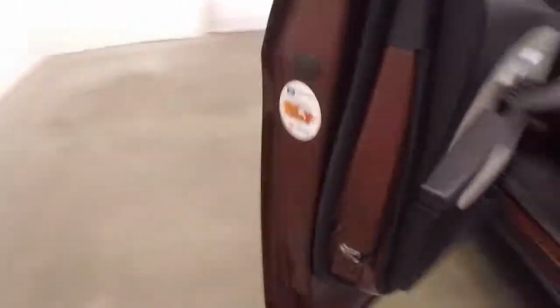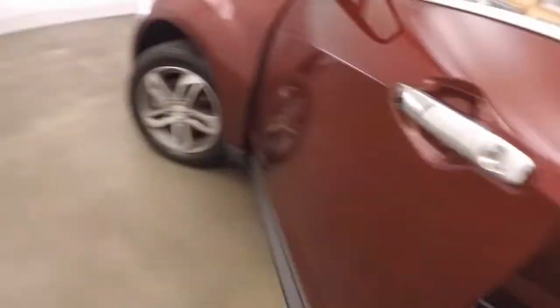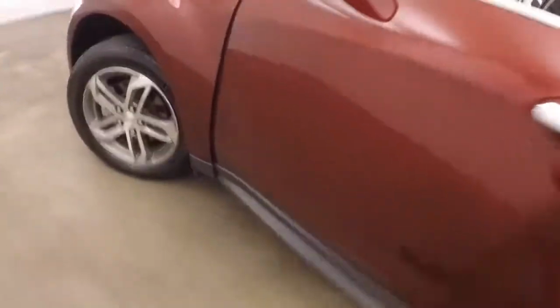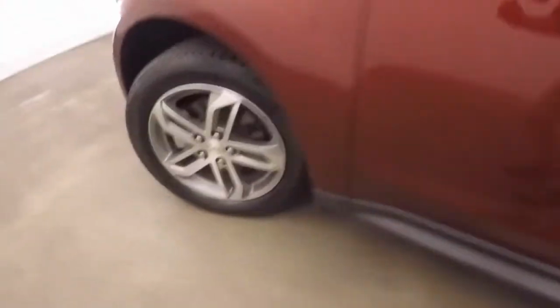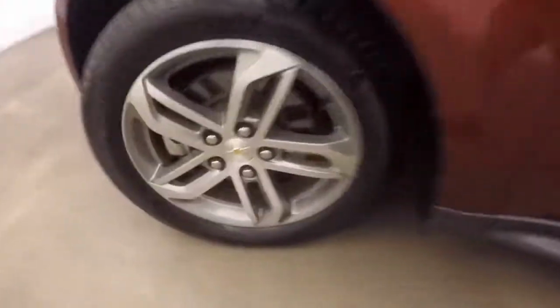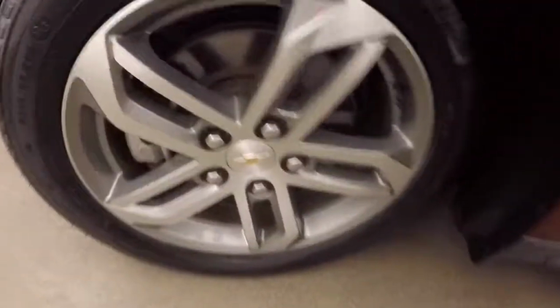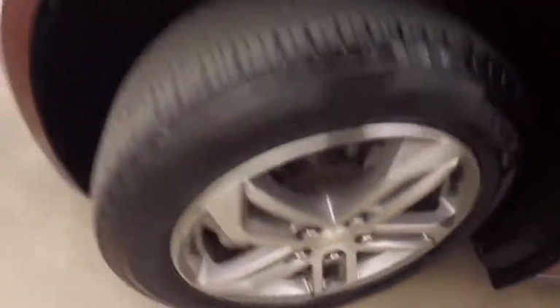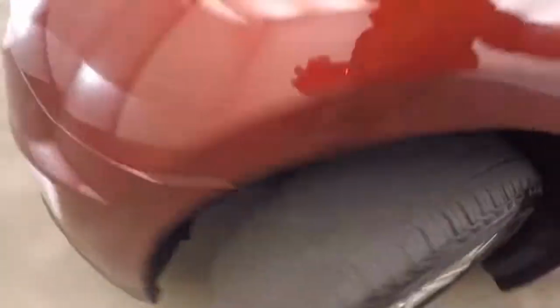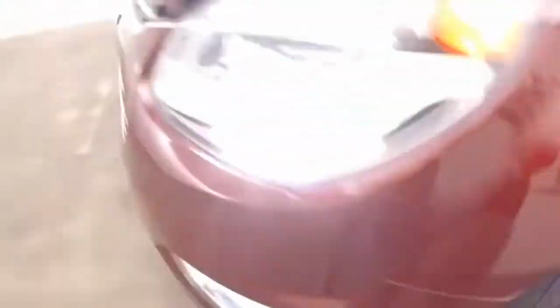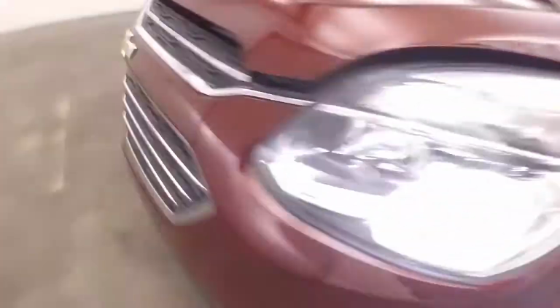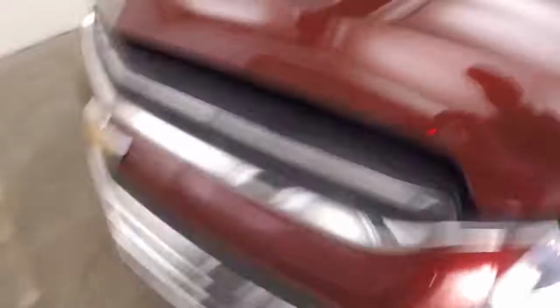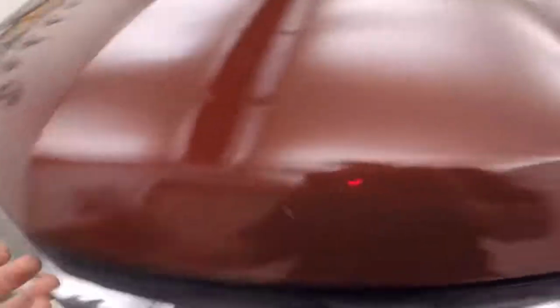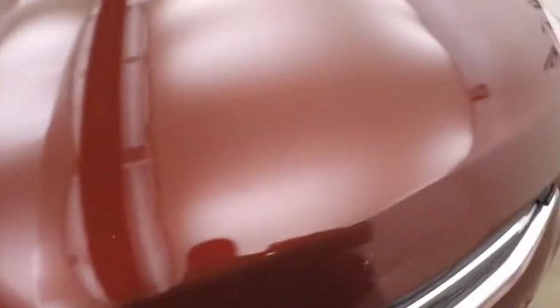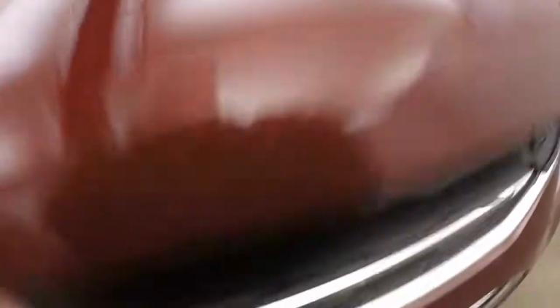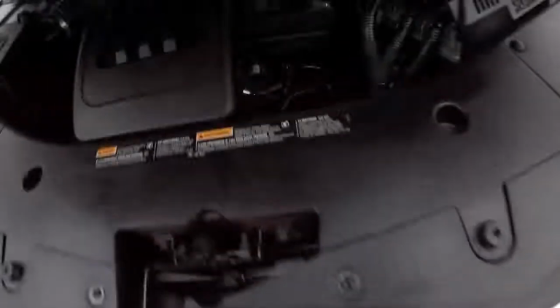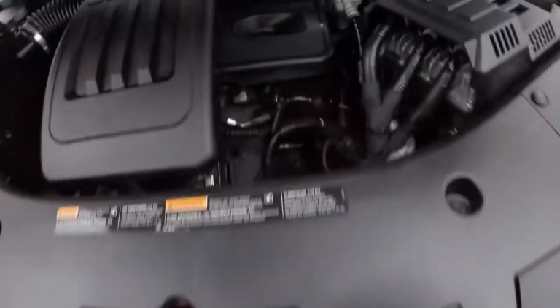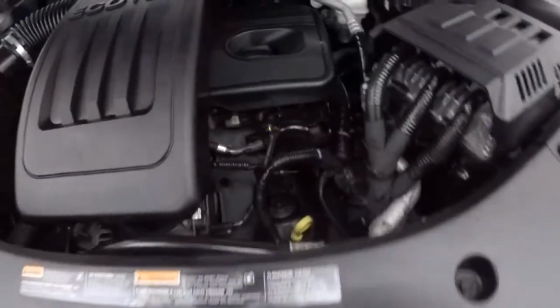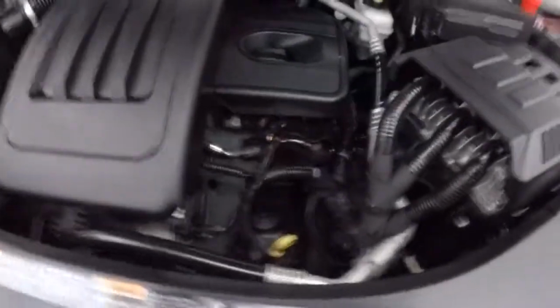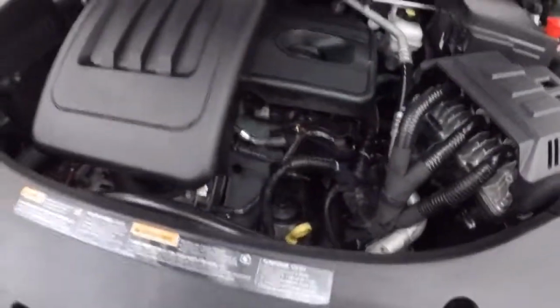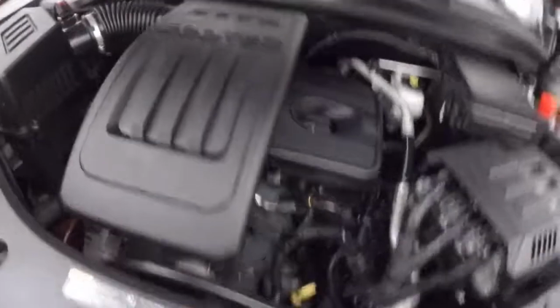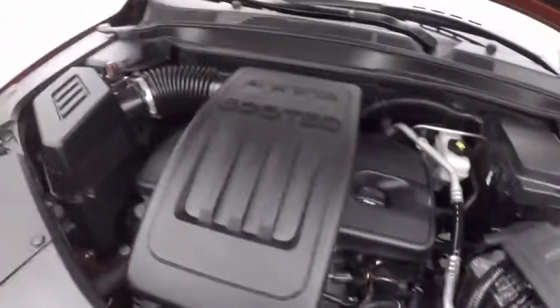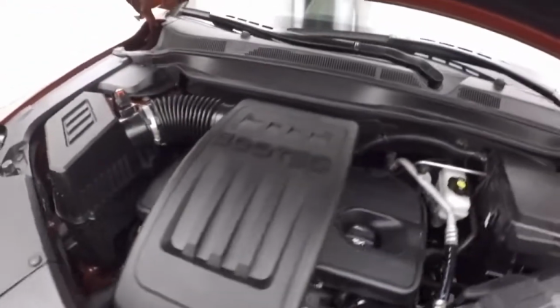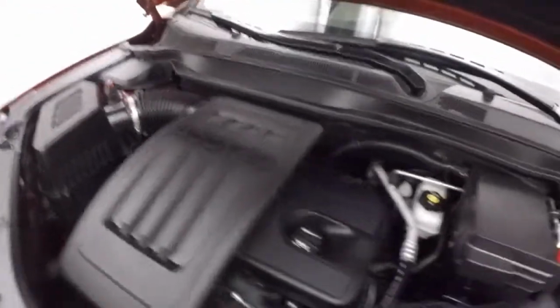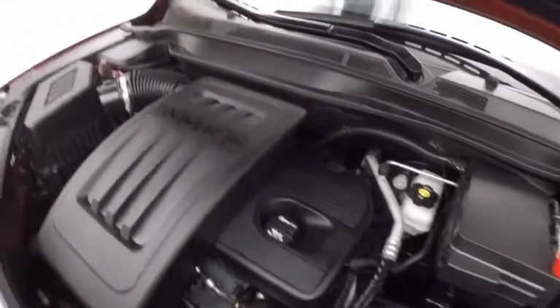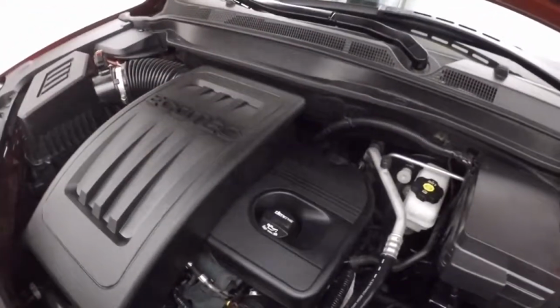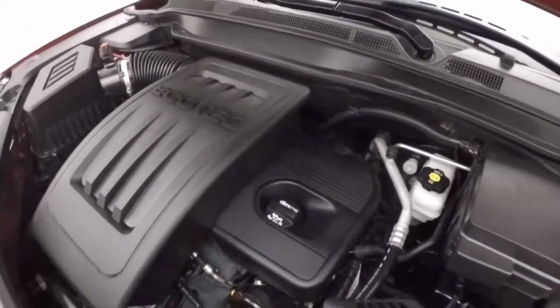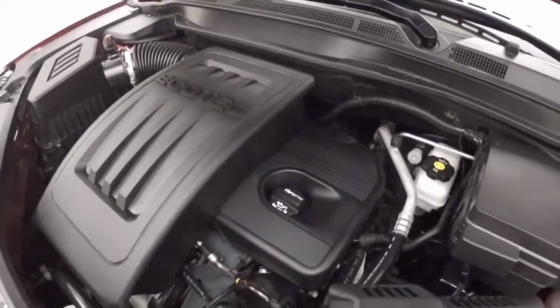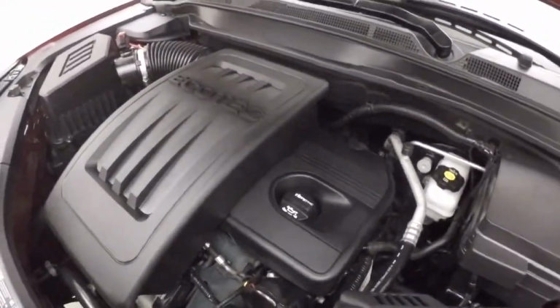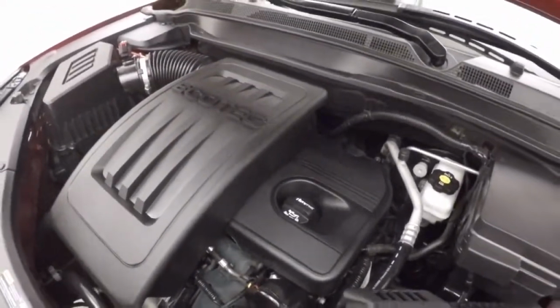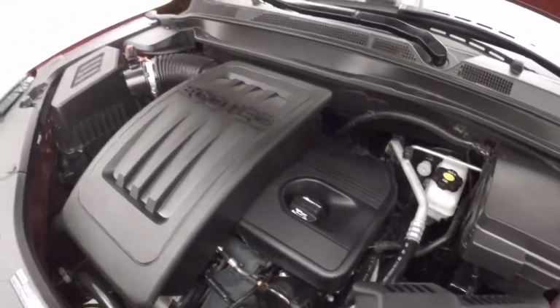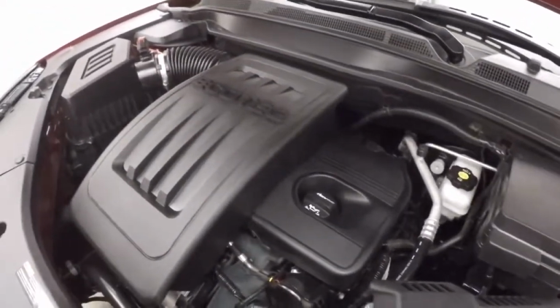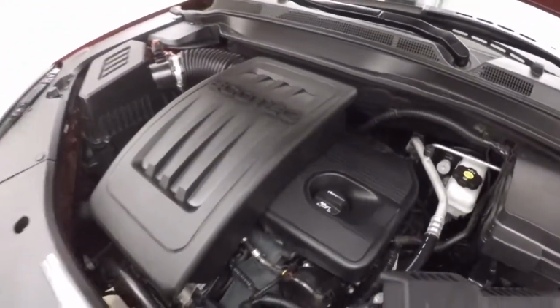Let's go underneath the hood. The engine is a 2.4 liter. Nice and smooth, nice and strong. Plenty of power and good on gas.